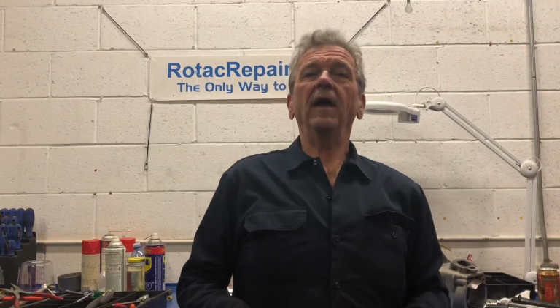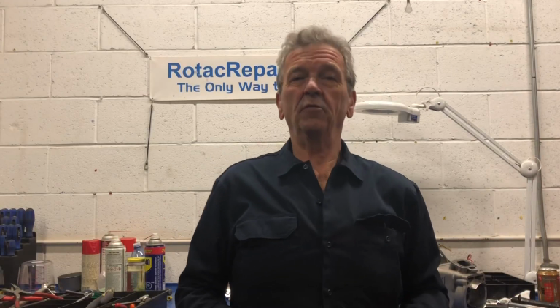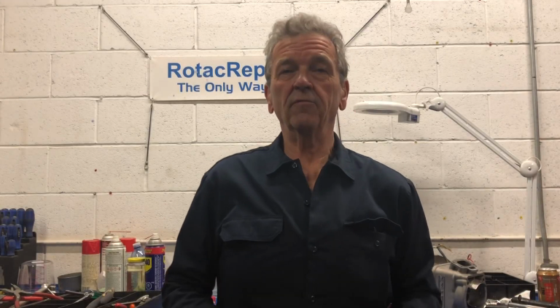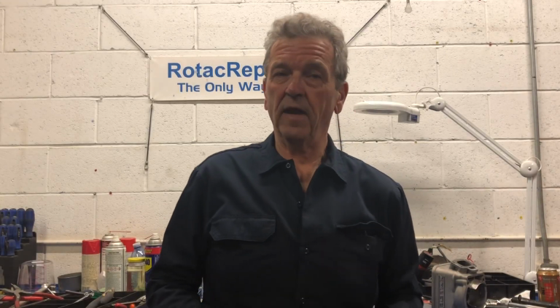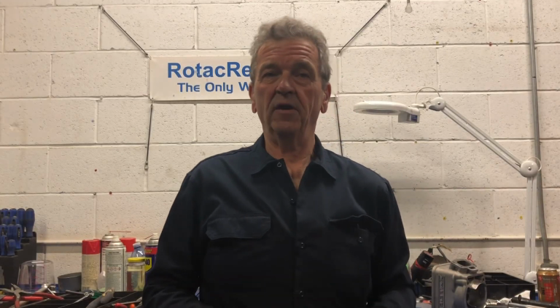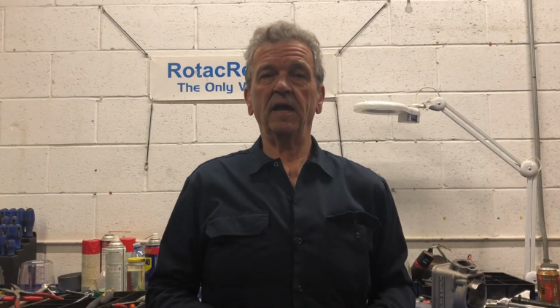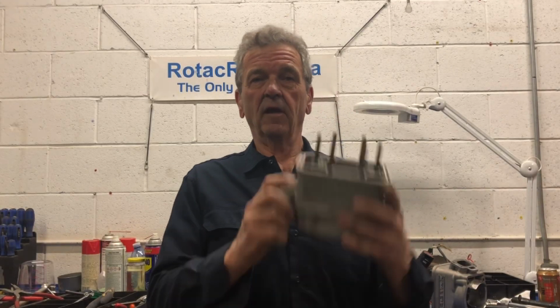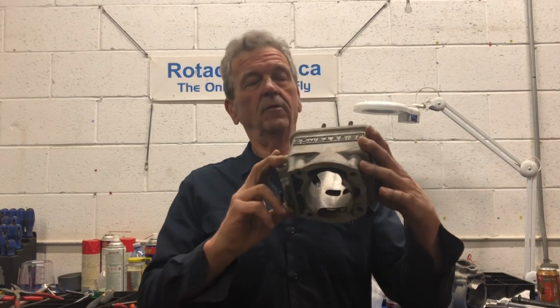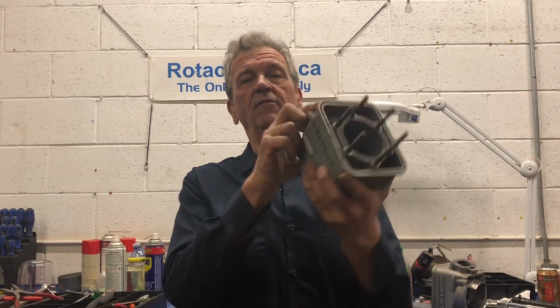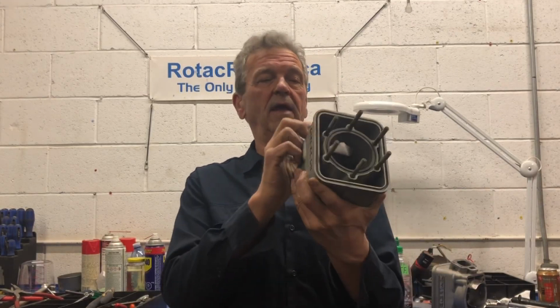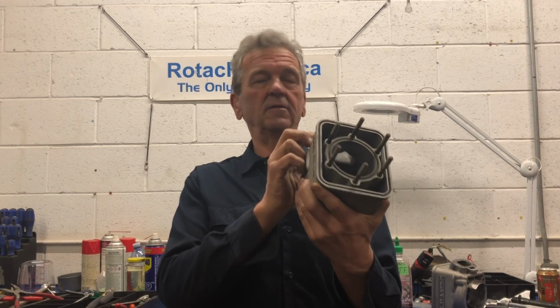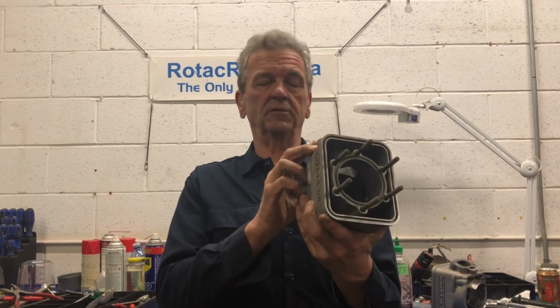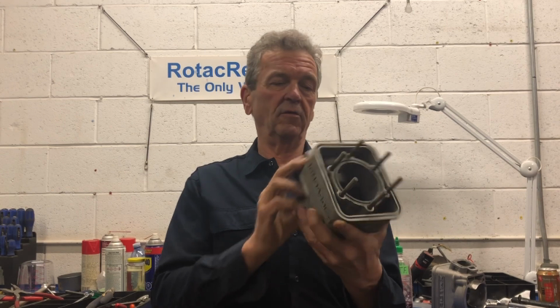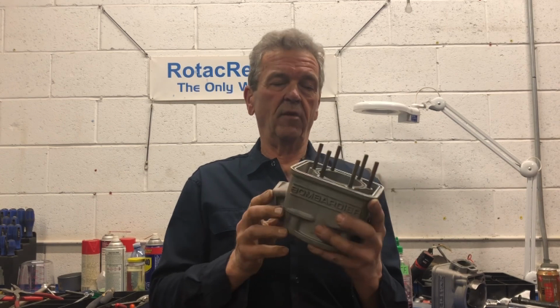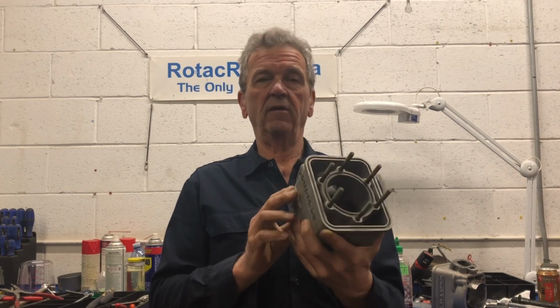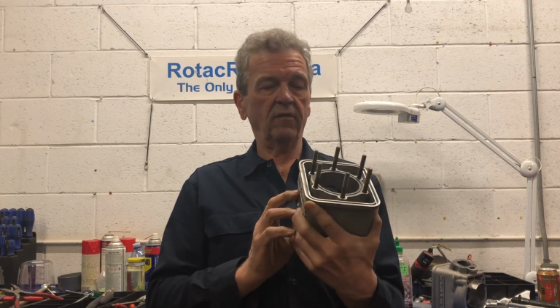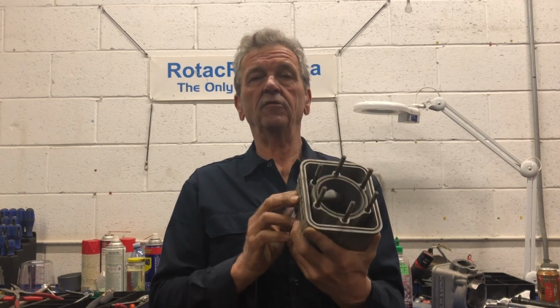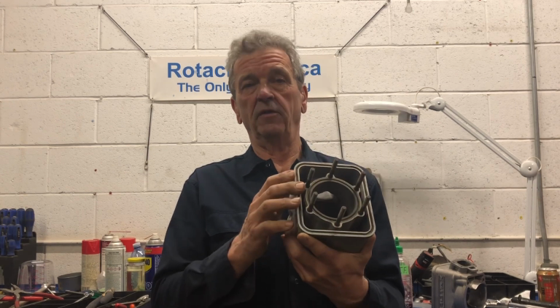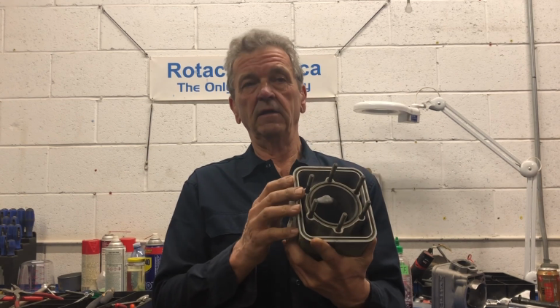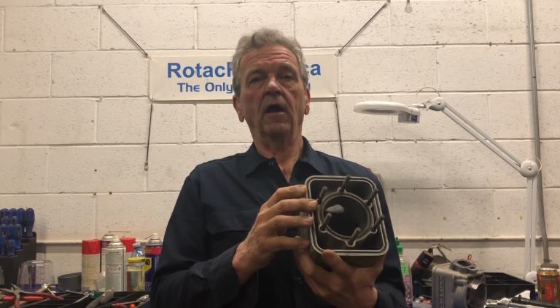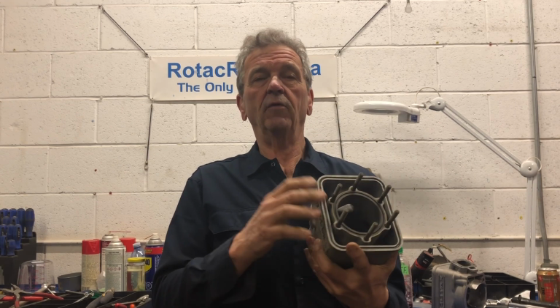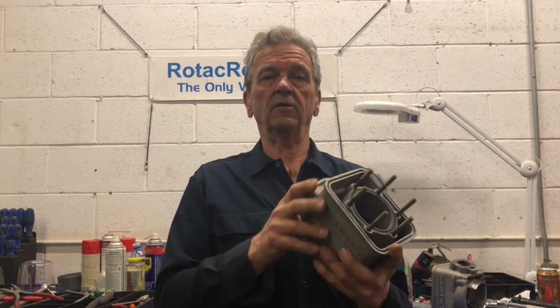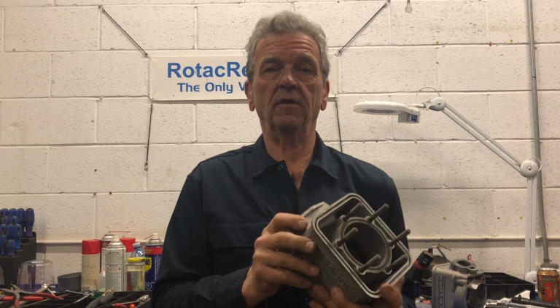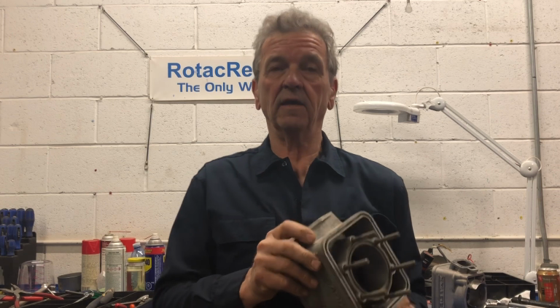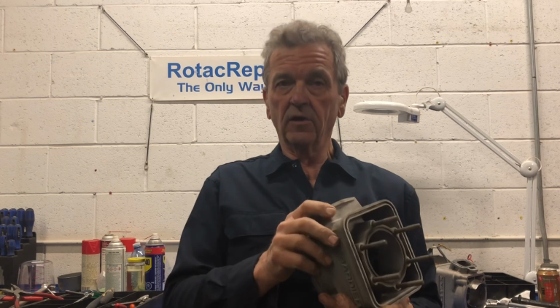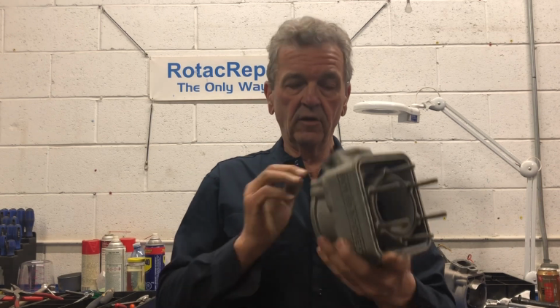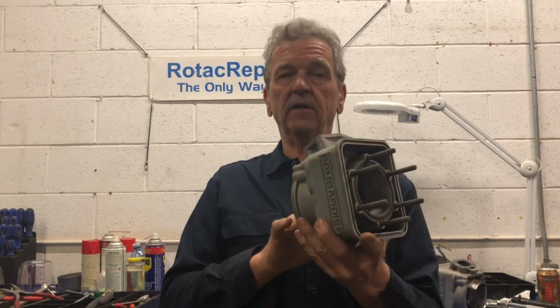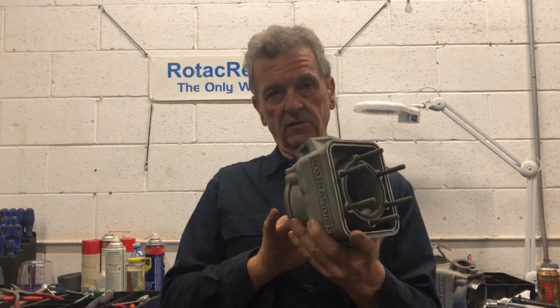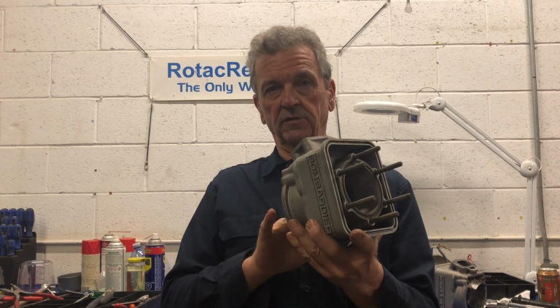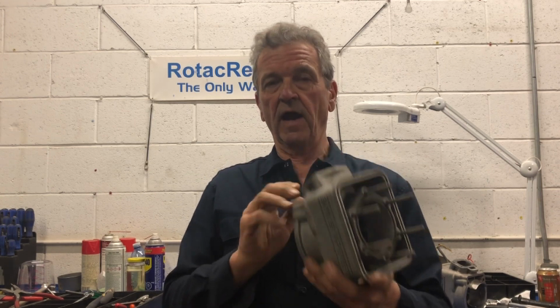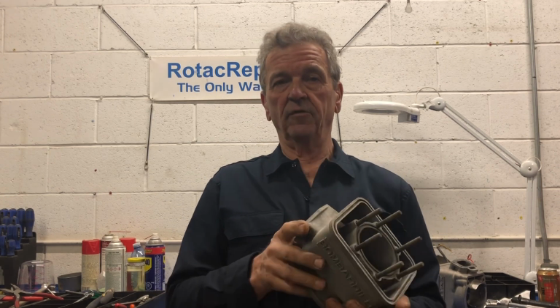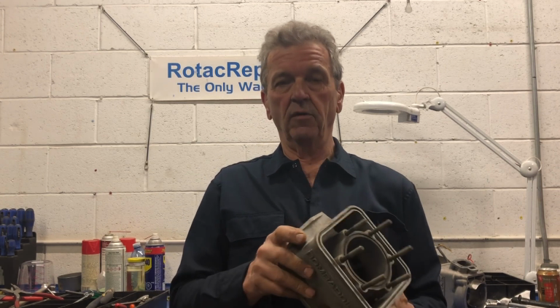Hi, John Baker here from rotacrepair.ca. What do I have here? A cylinder from a 582, it's a model 90. What I'd like to talk about today is cleaning the cylinder after it's been honed.